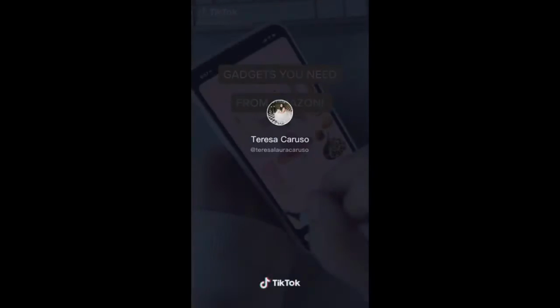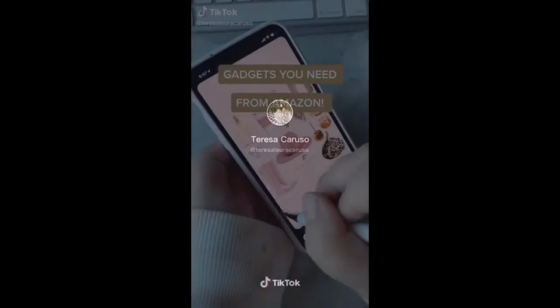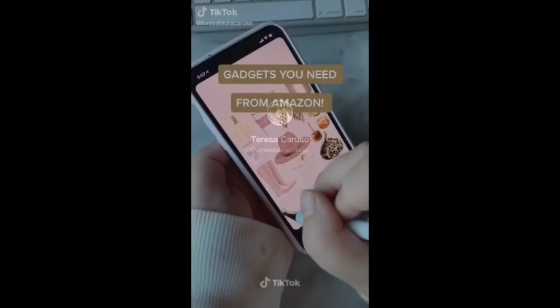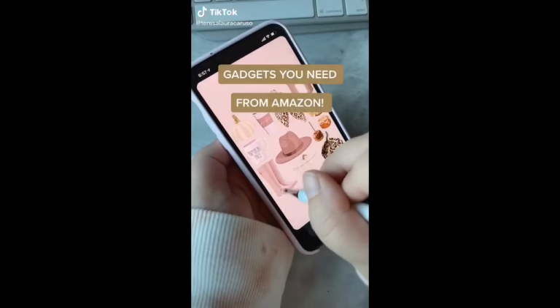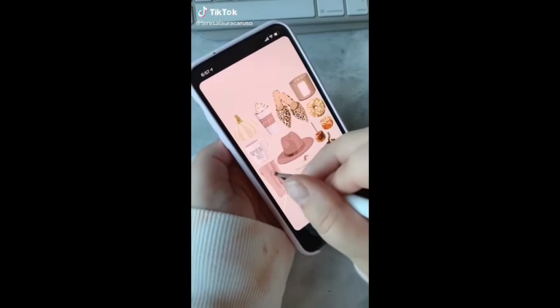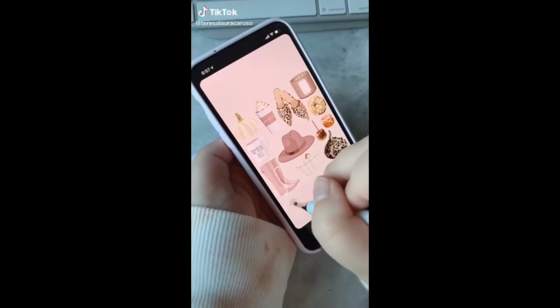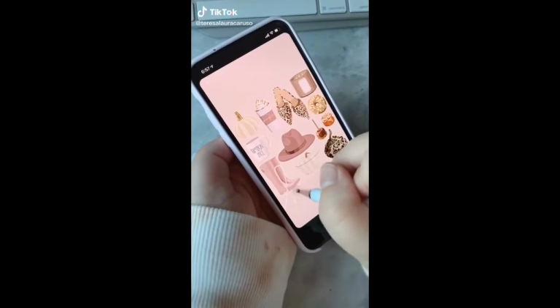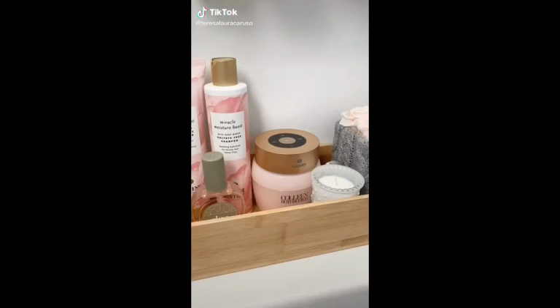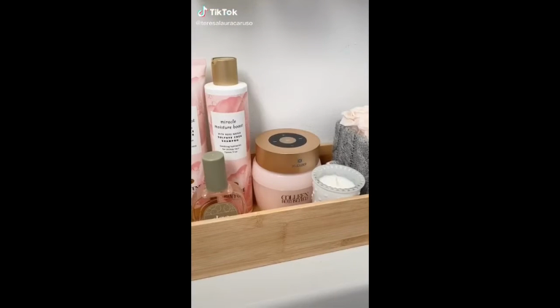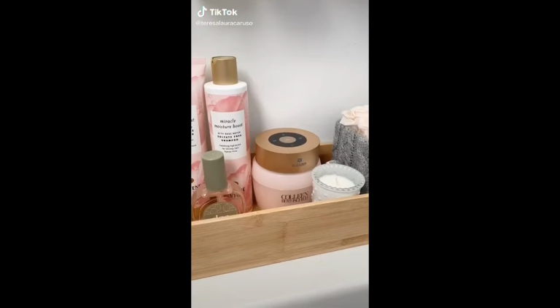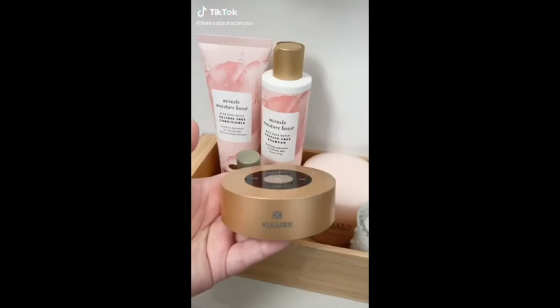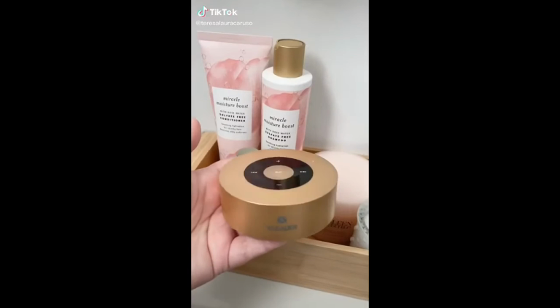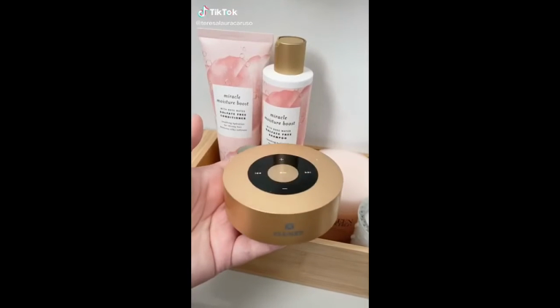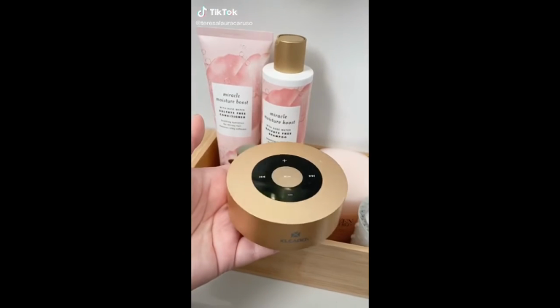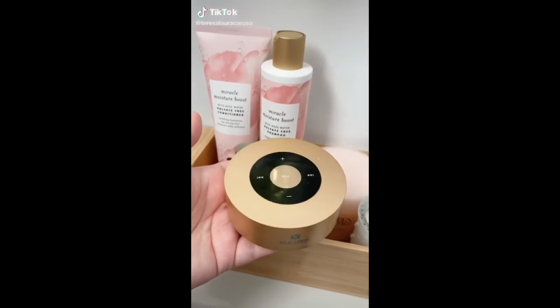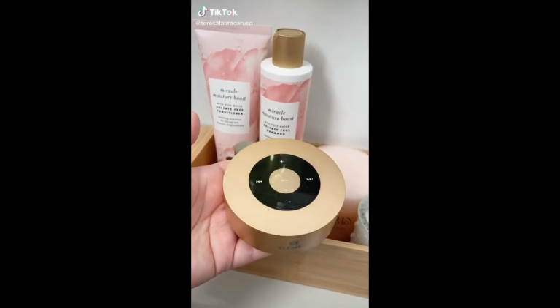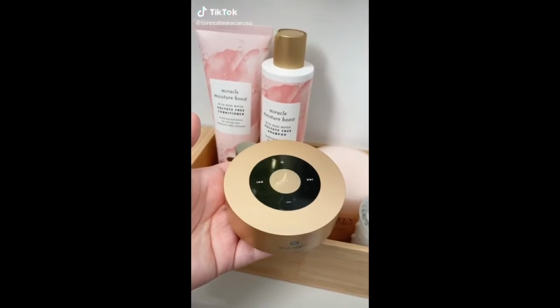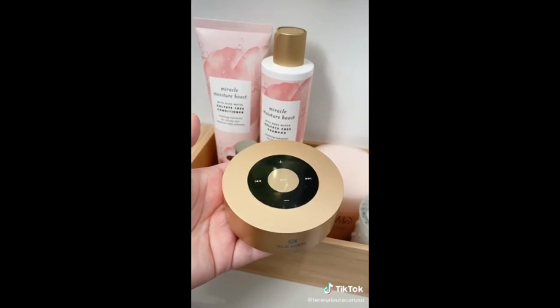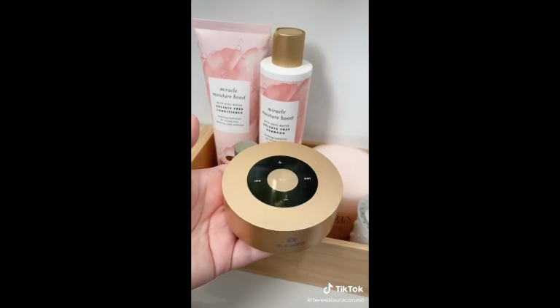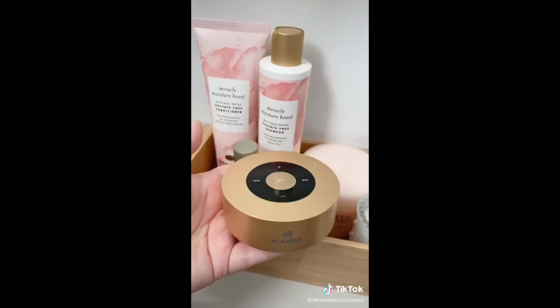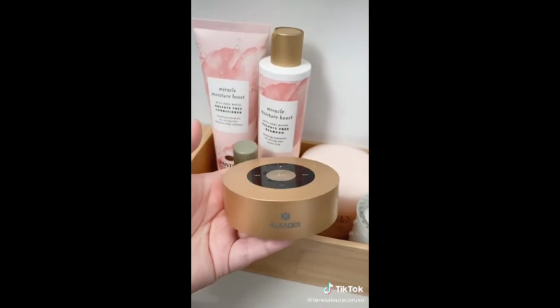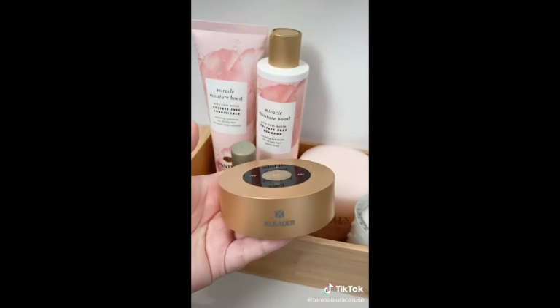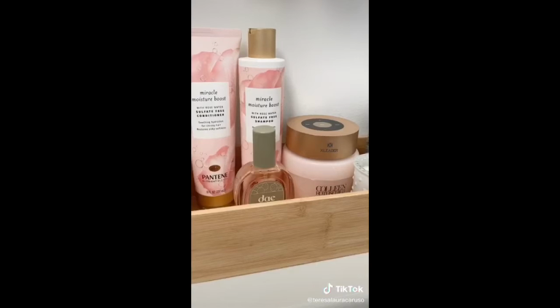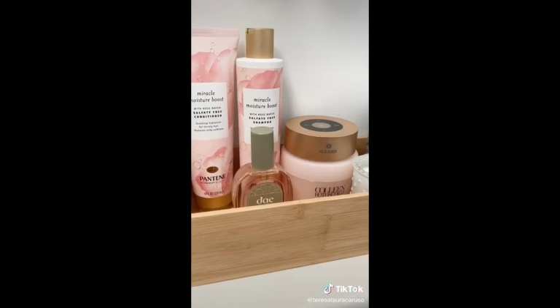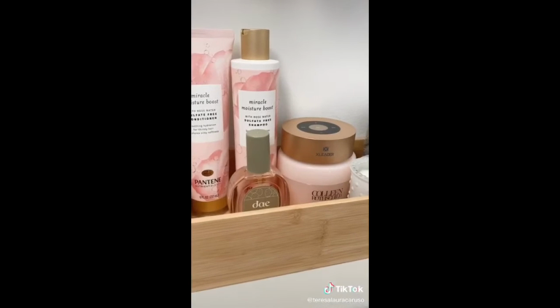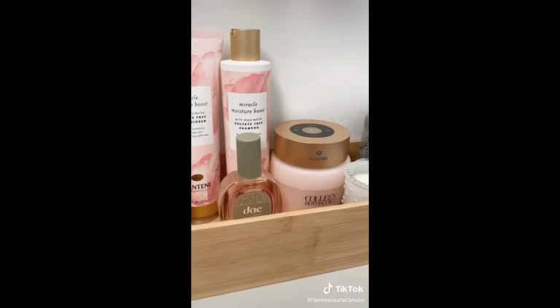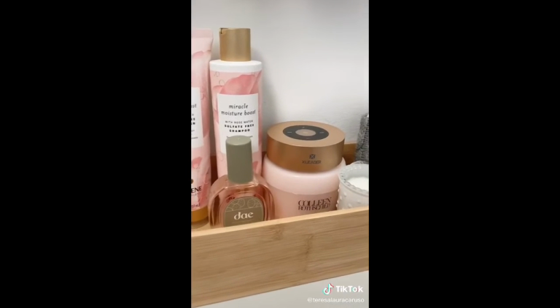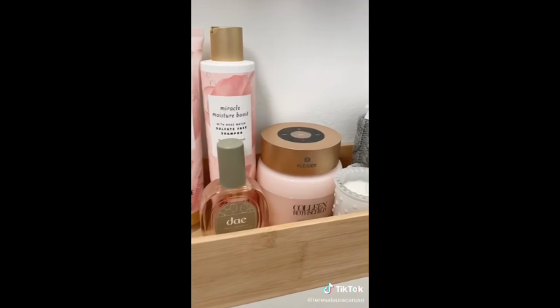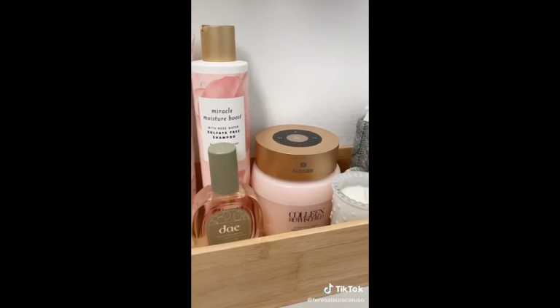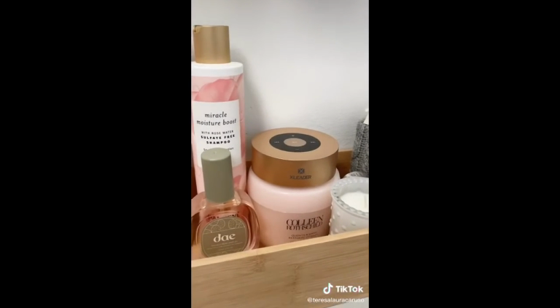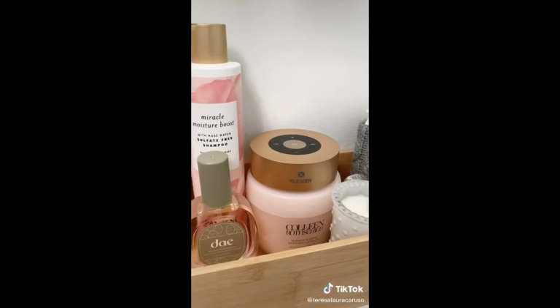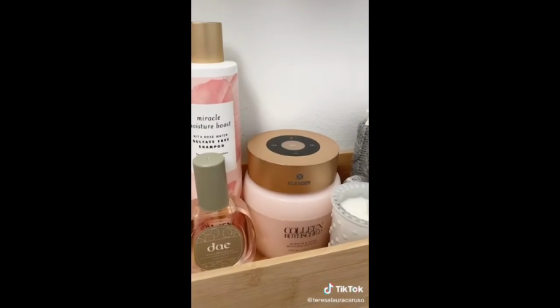Super cool Amazon gadgets you need. First up is this wireless portable speaker. I love that it's waterproof so I can listen to music while I'm taking a shower. It's really small and compact too.